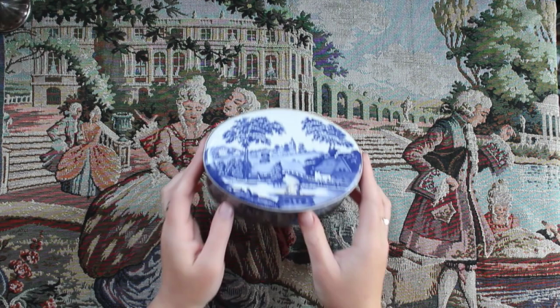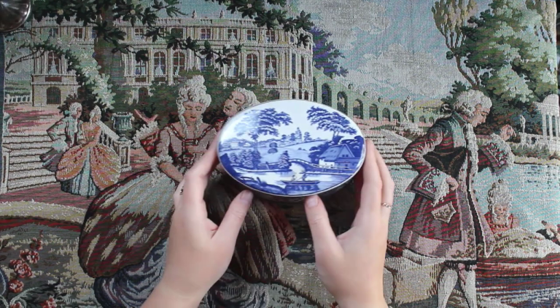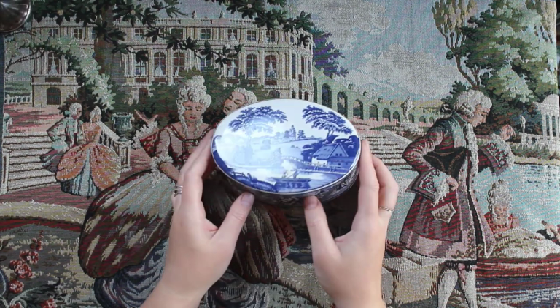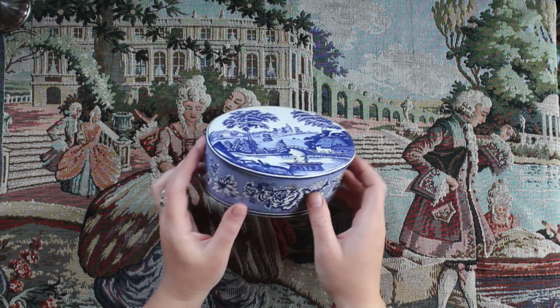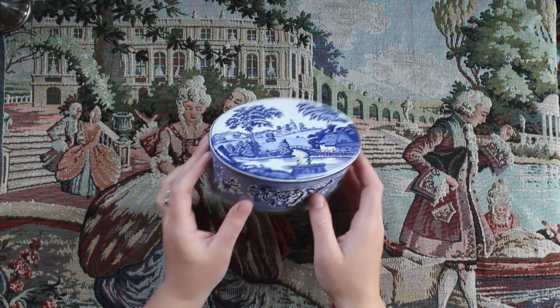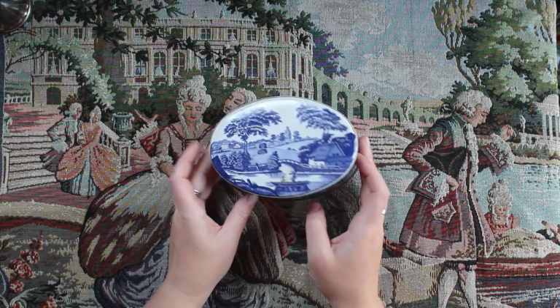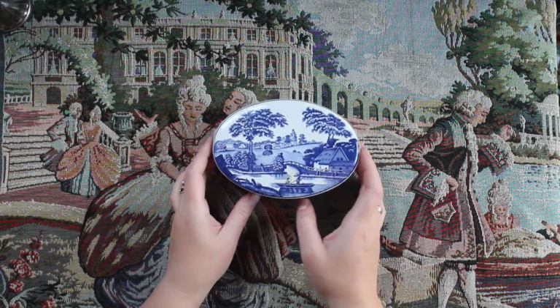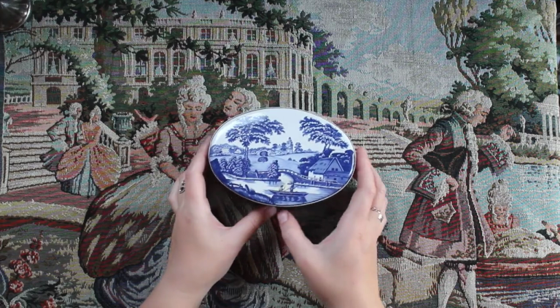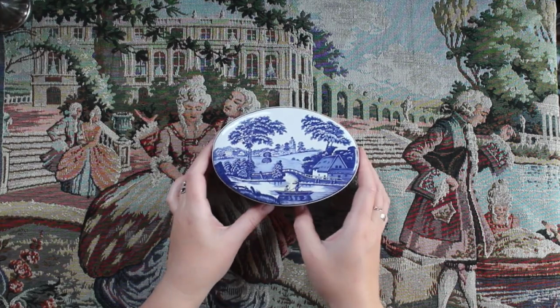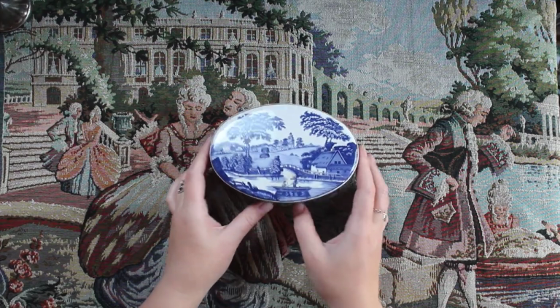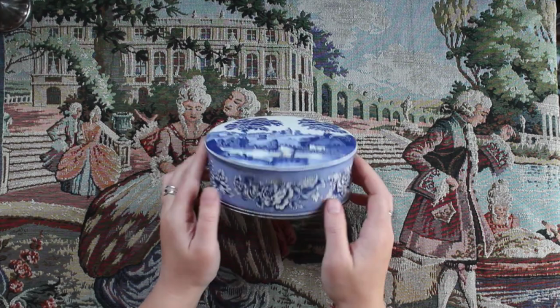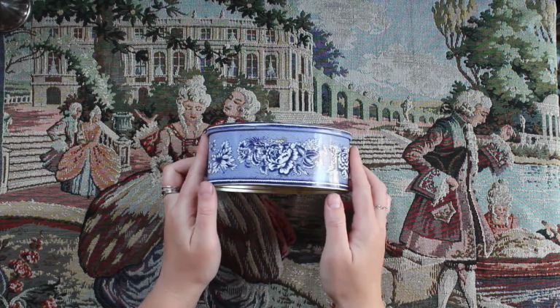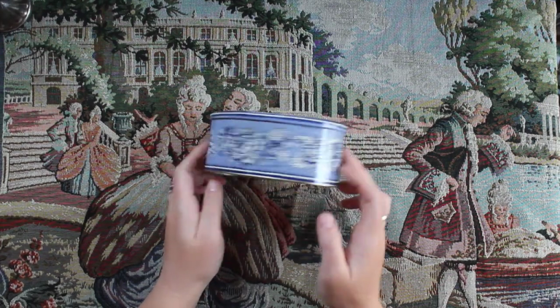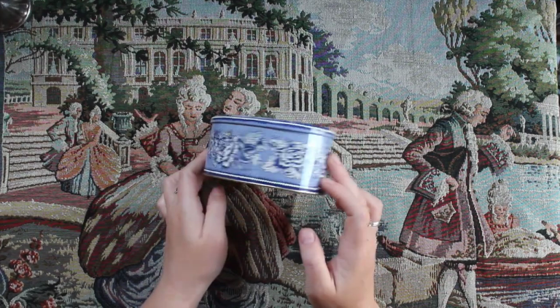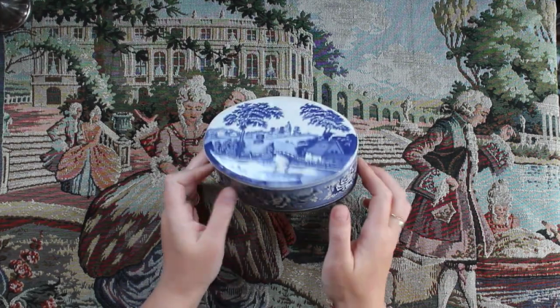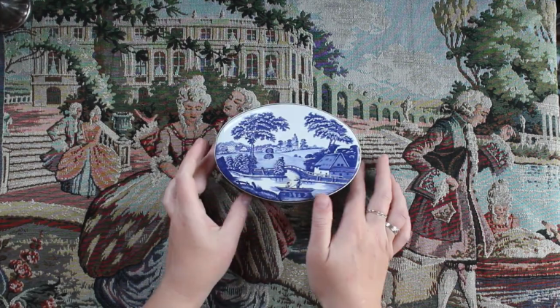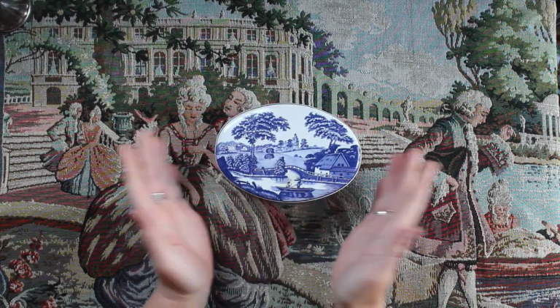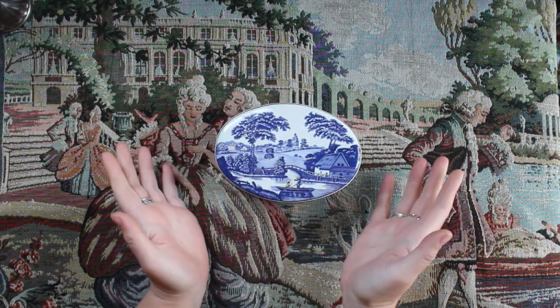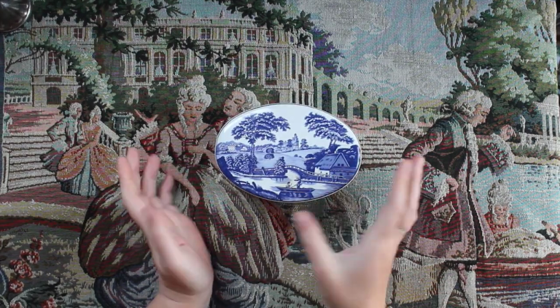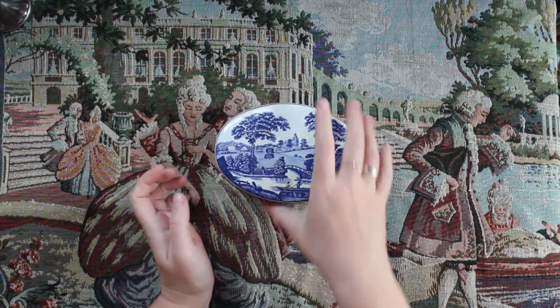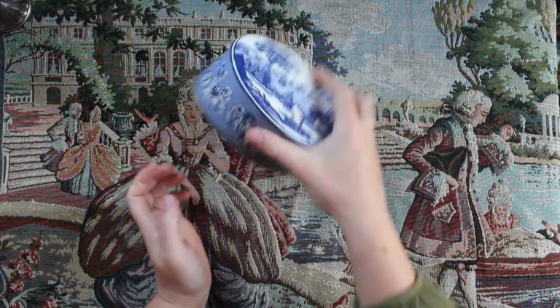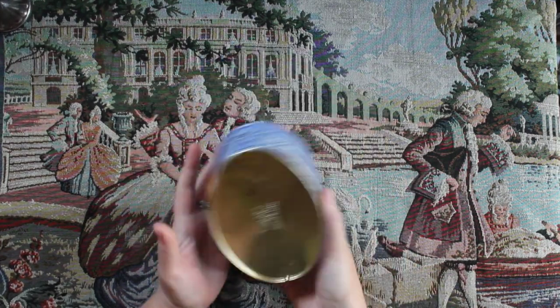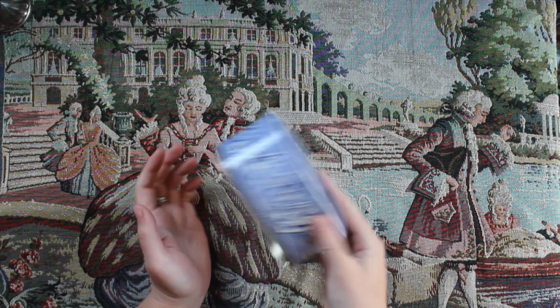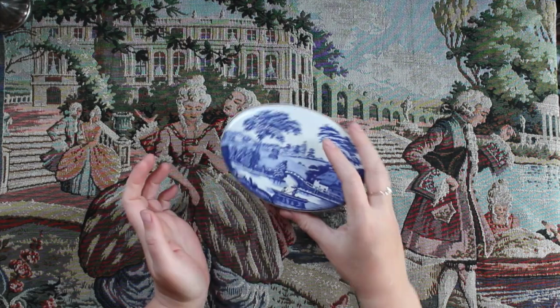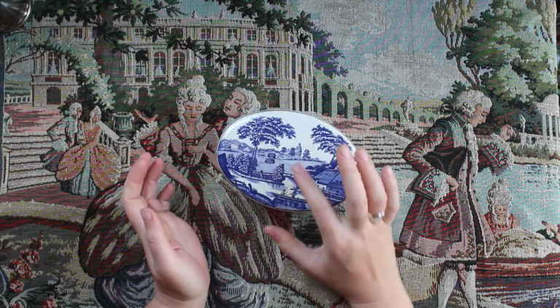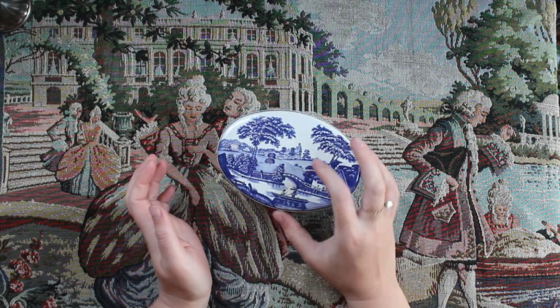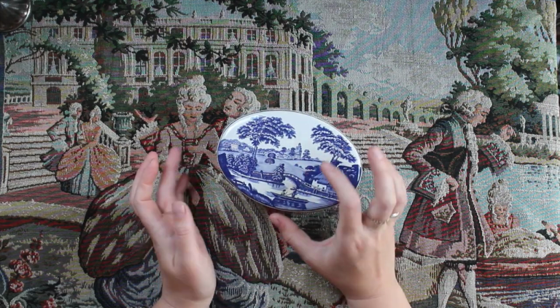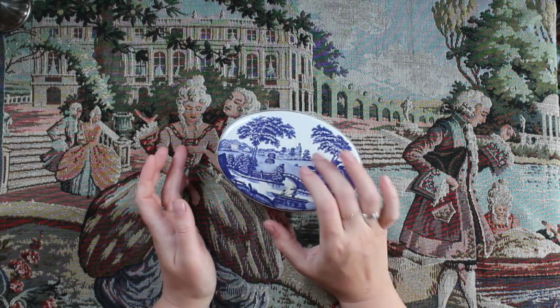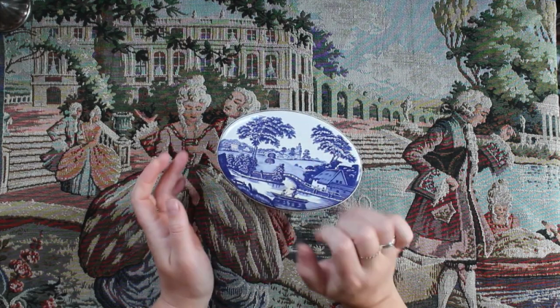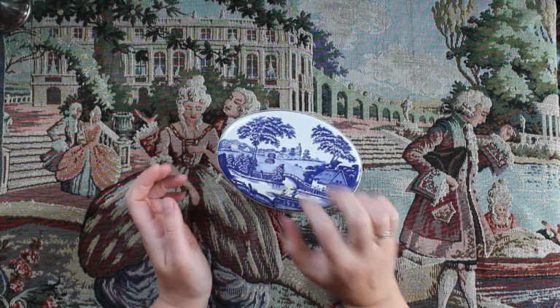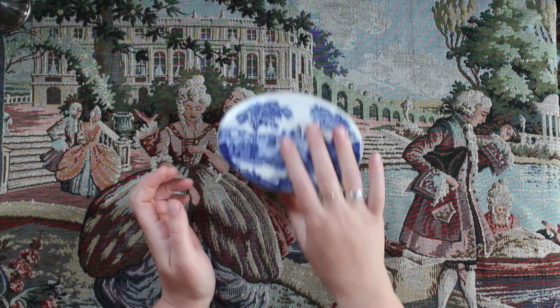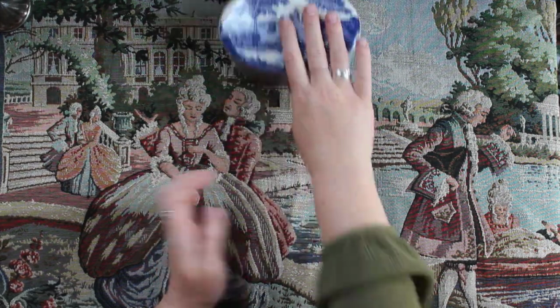So this is a pretty cool tin. It's made in England and I really like it. It looks kind of like it's ceramic, but it's a lot lighter weight. I think I'm going to store some craft stuff in there.